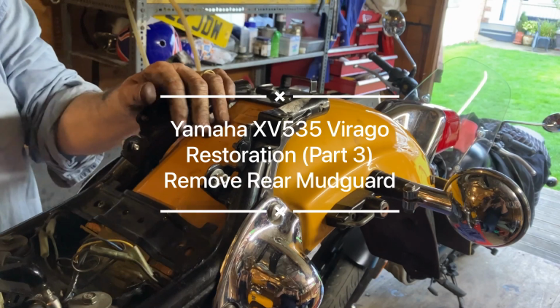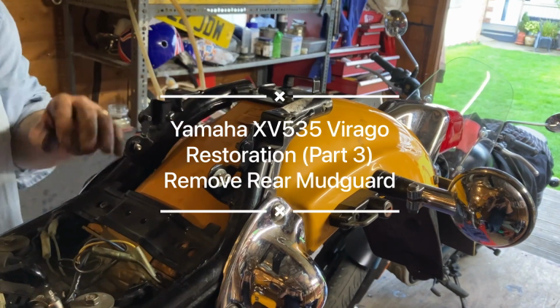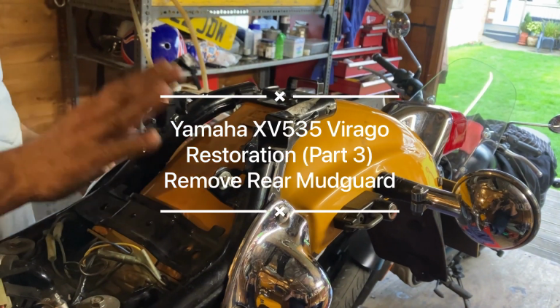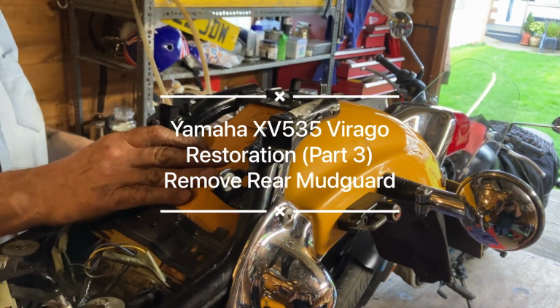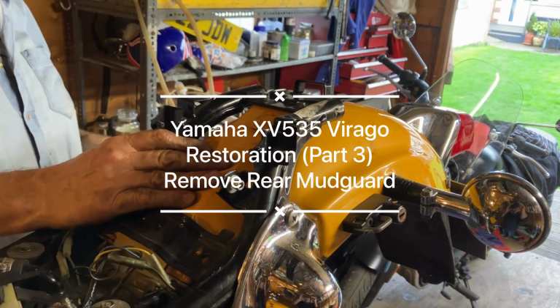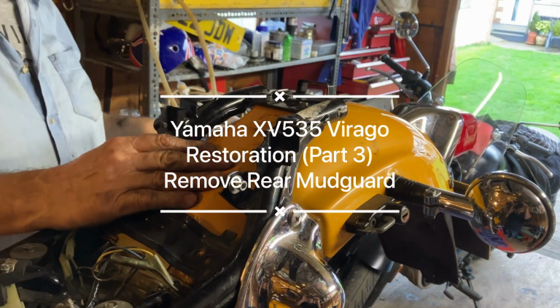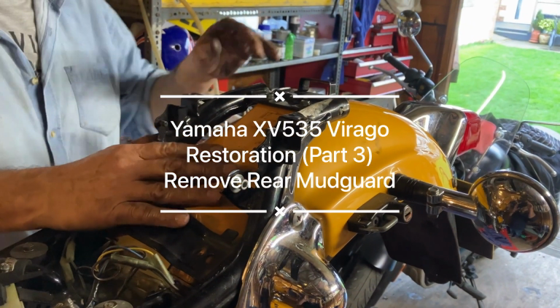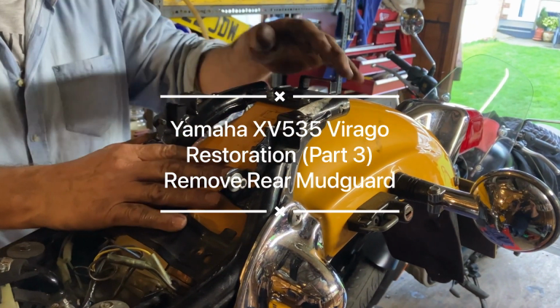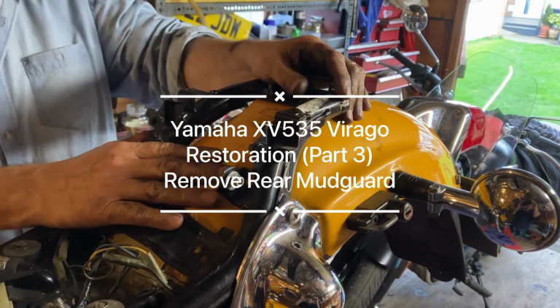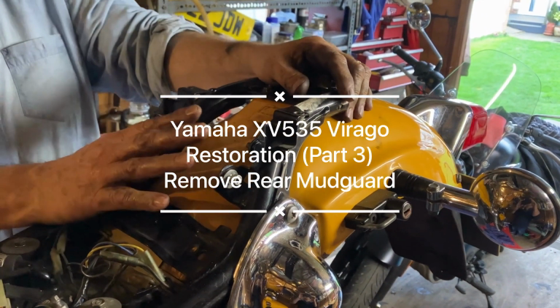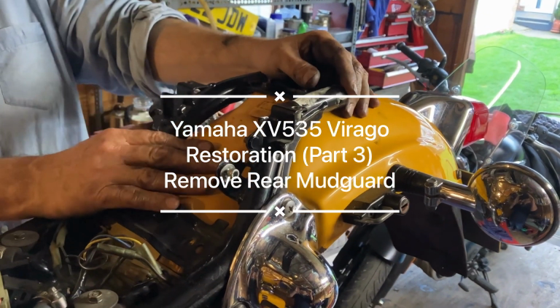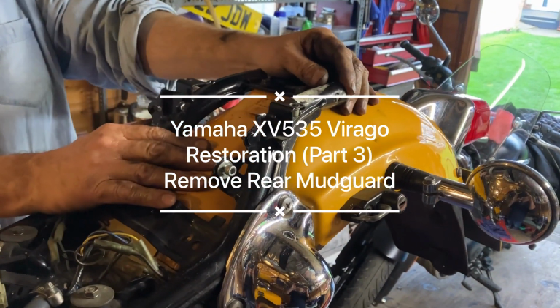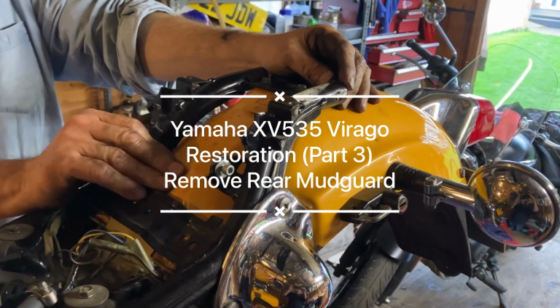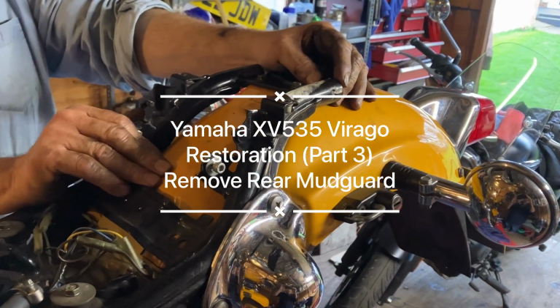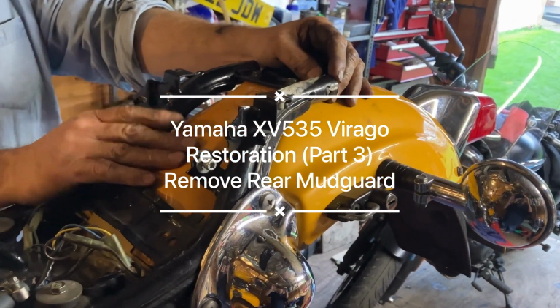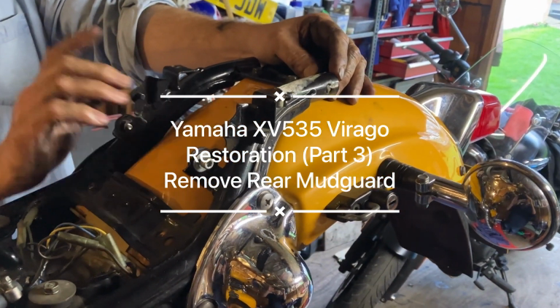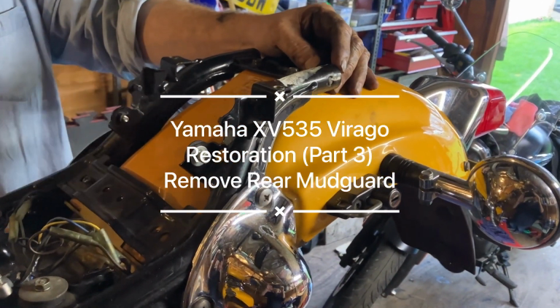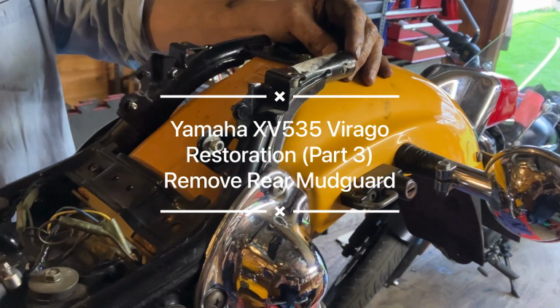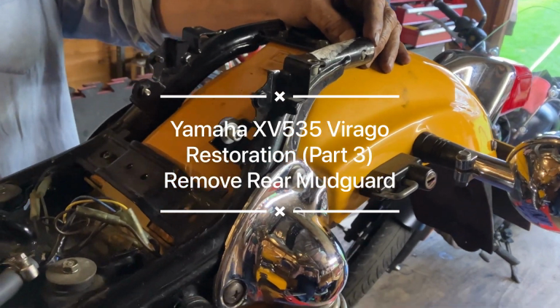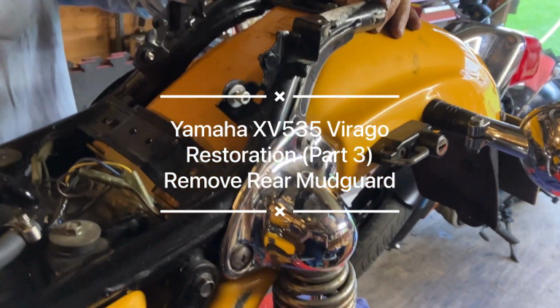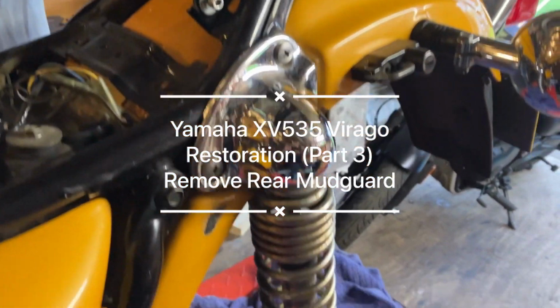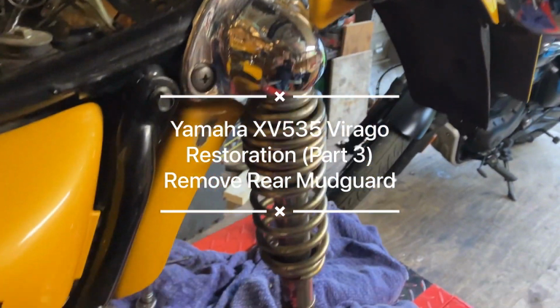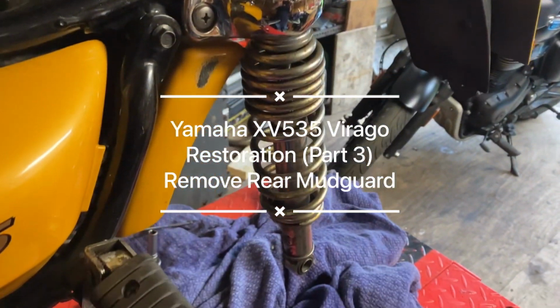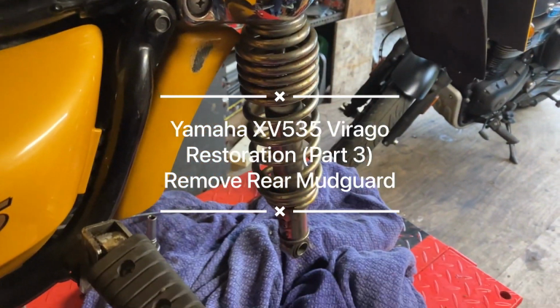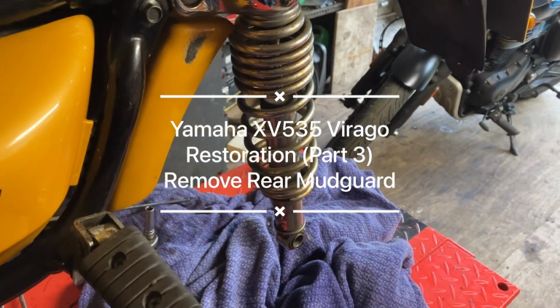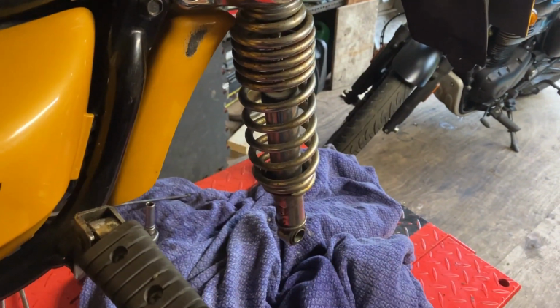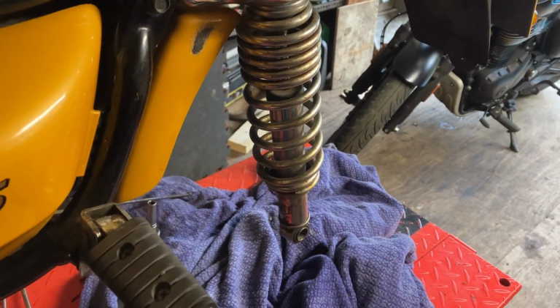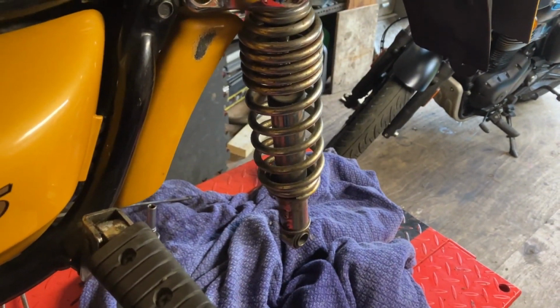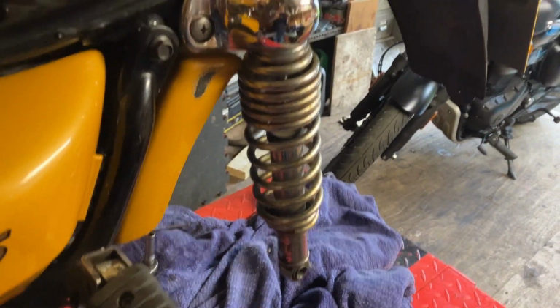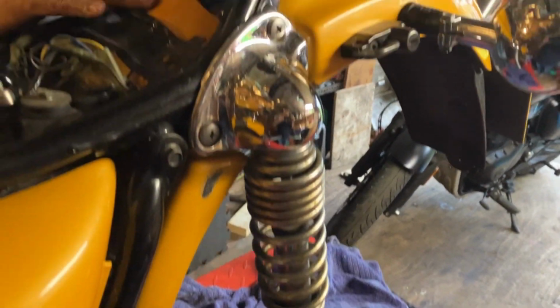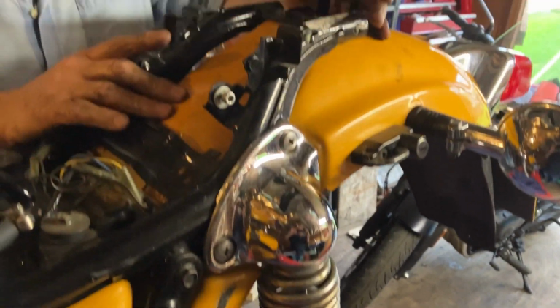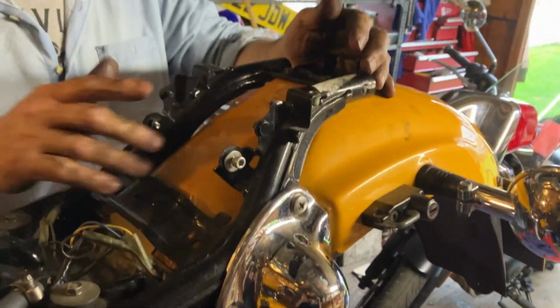We're going to be taking the rear mudguard off of this Varage 535. Earlier we took off the swinging arm and the exhaust. Now we're going to take the rear mudguard off.